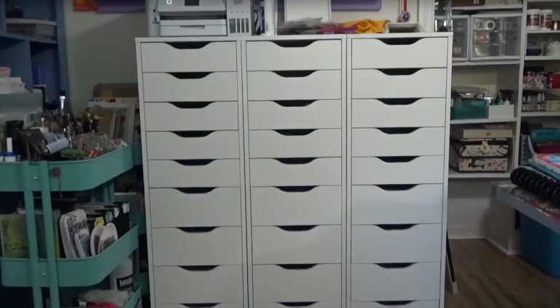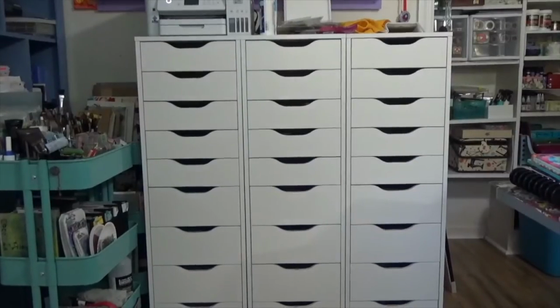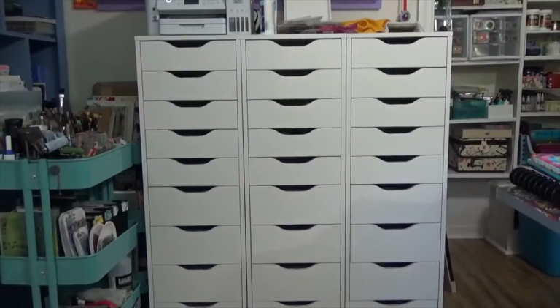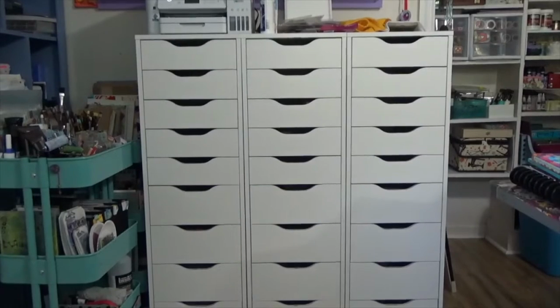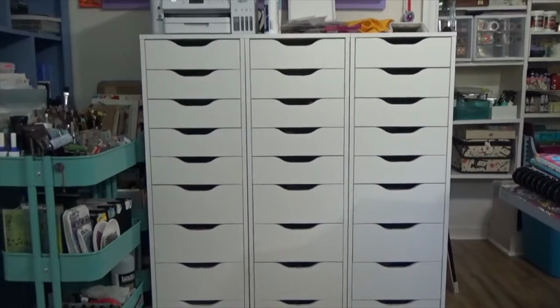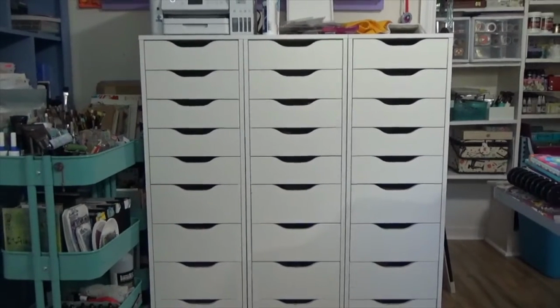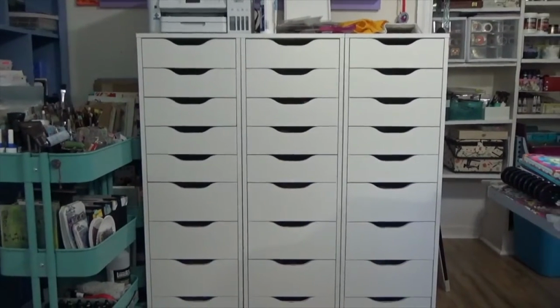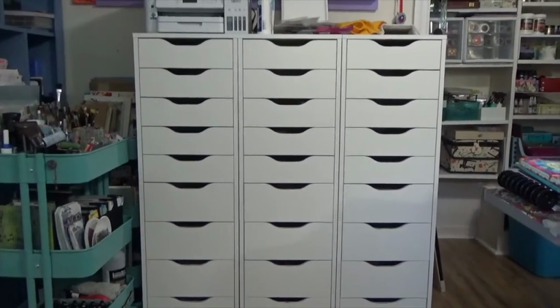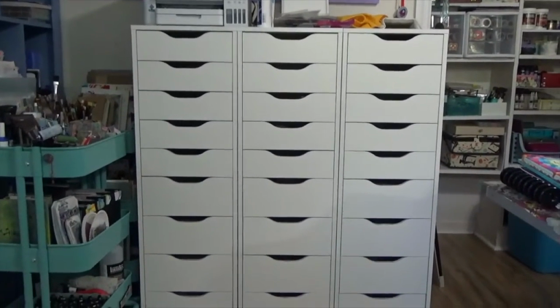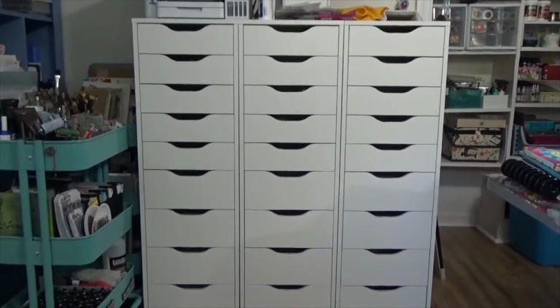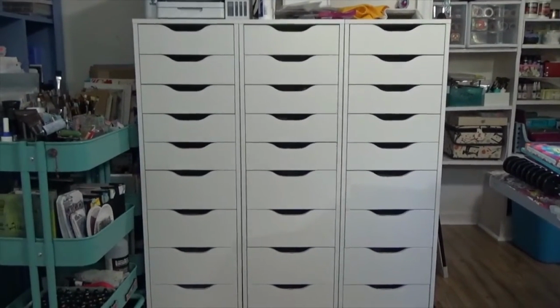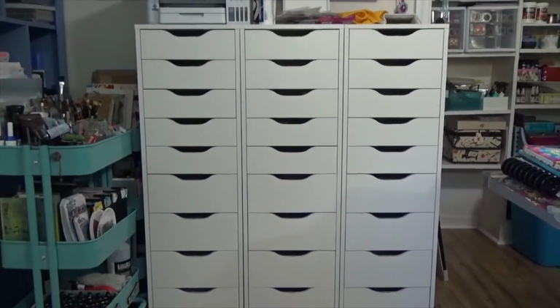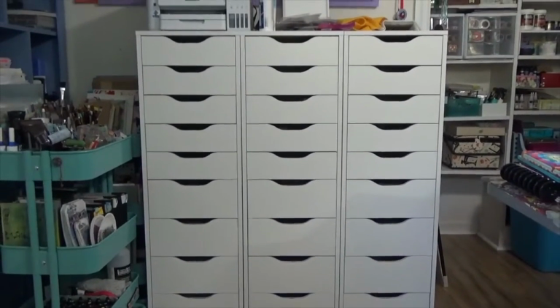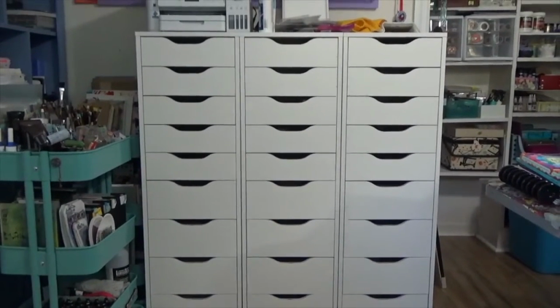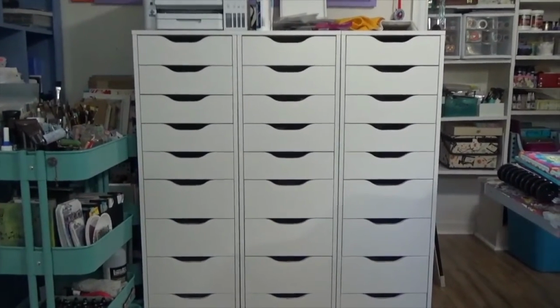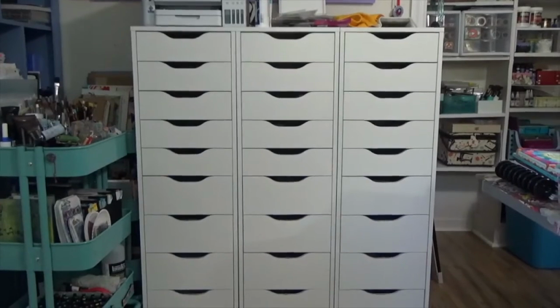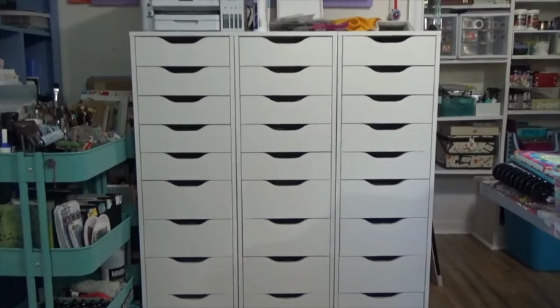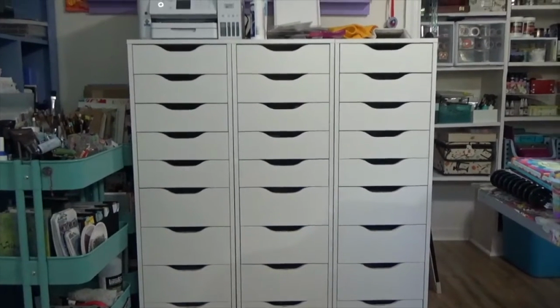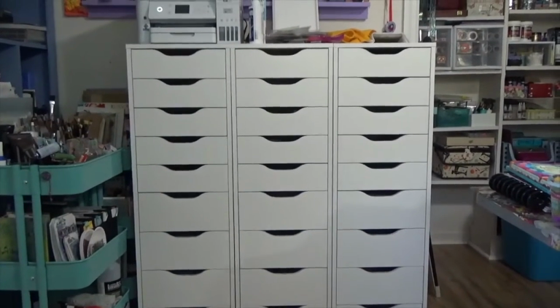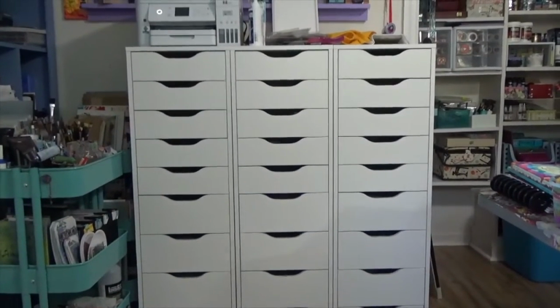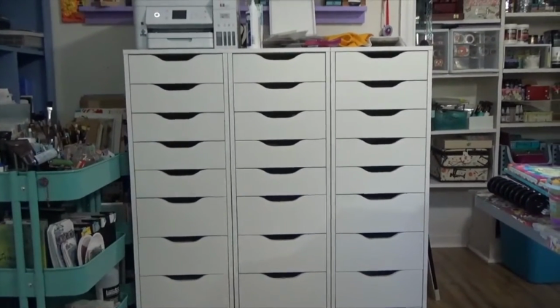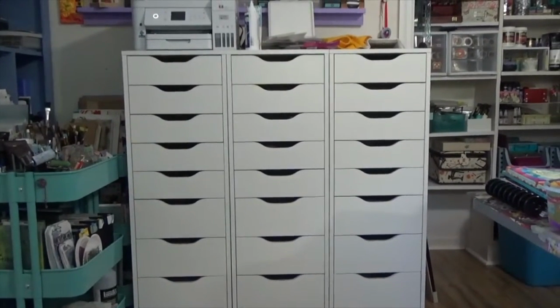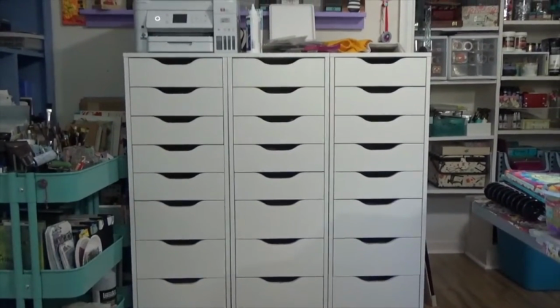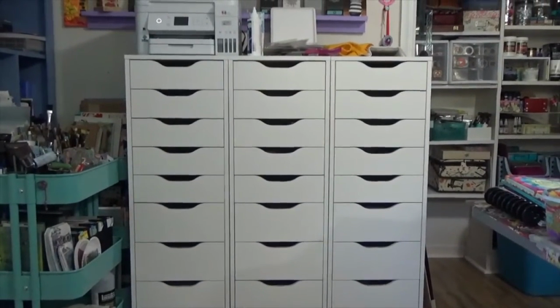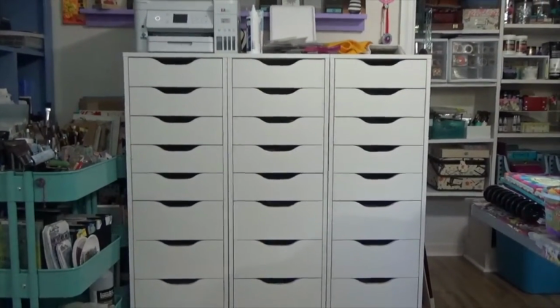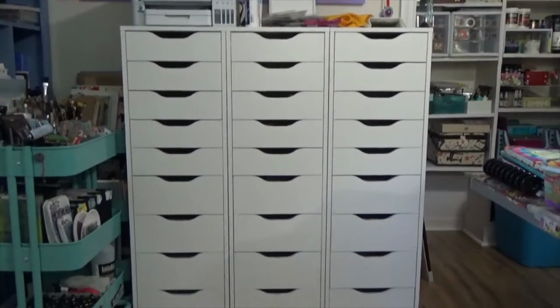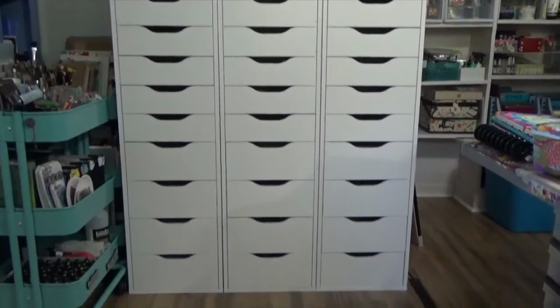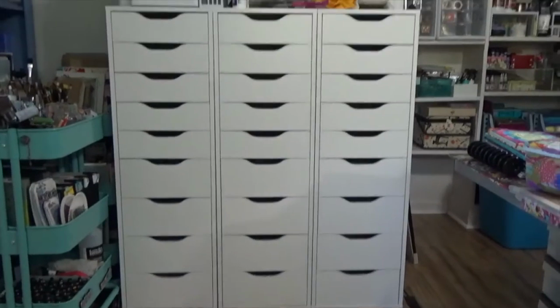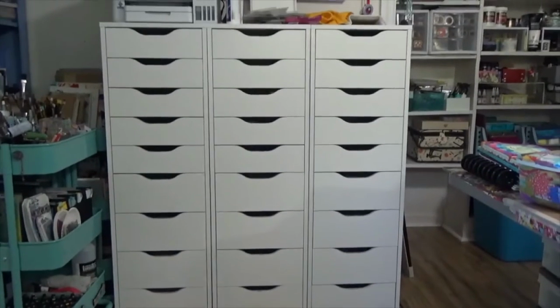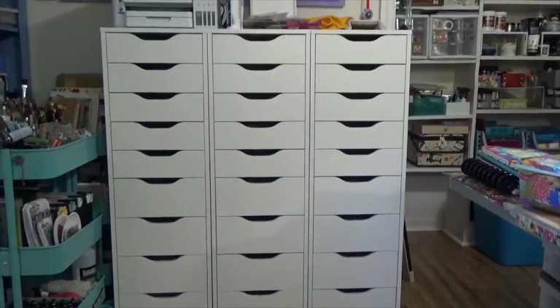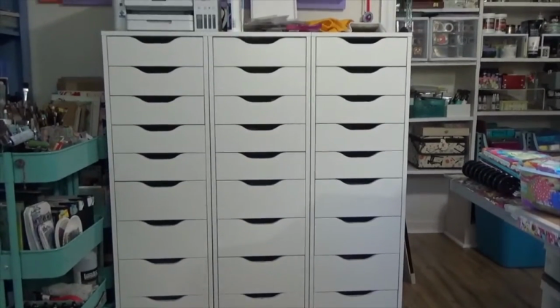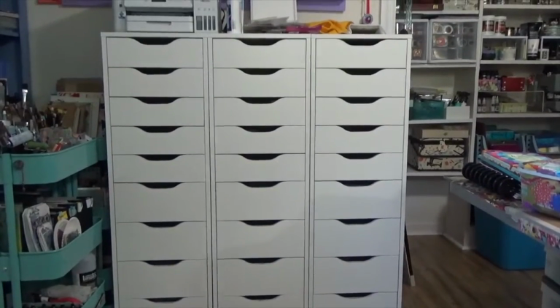Hey guys, Cindy Oto with My Artsy Endeavors. This is take two or three of this video. What you're looking at — I'm doing another peek in my studio — are three 10-drawer Ikea cabinets.